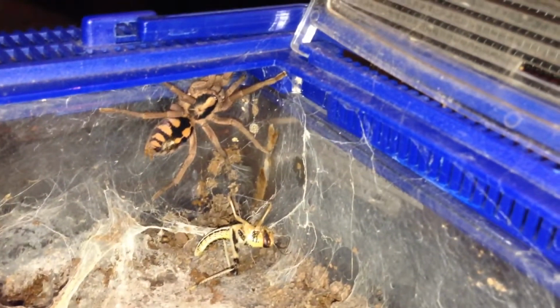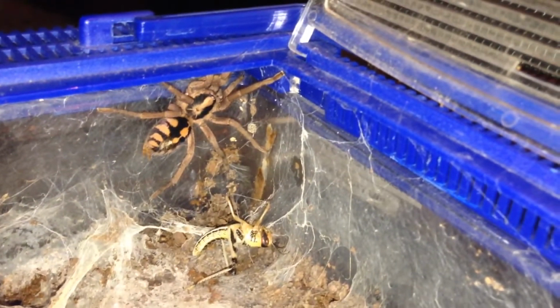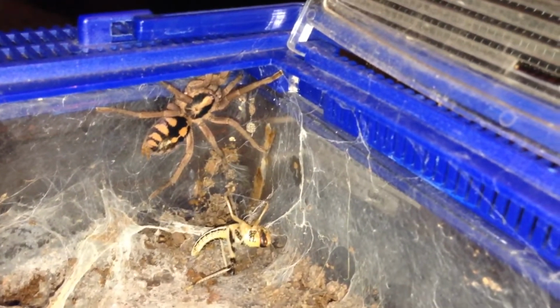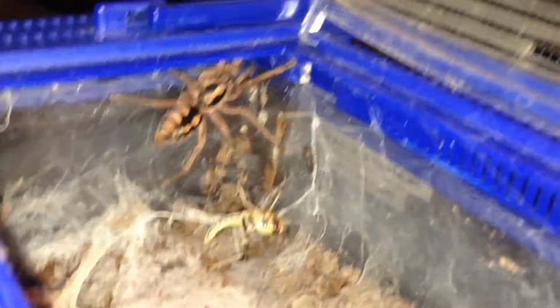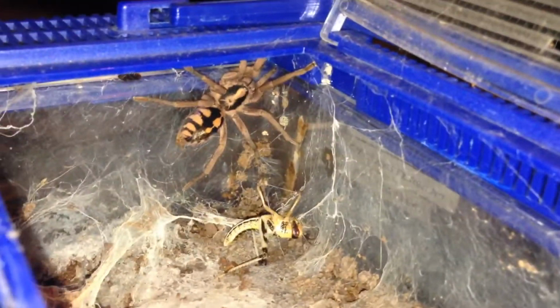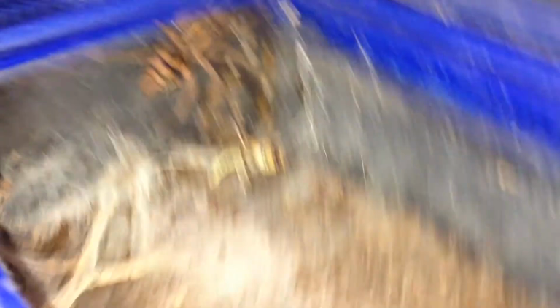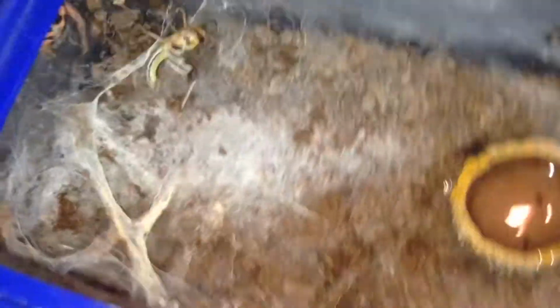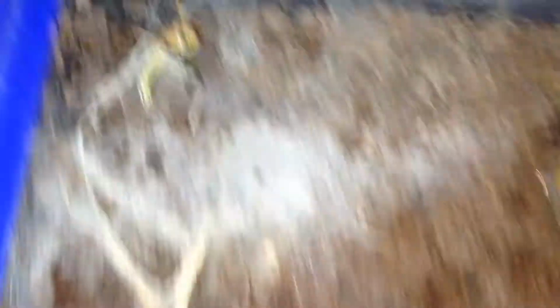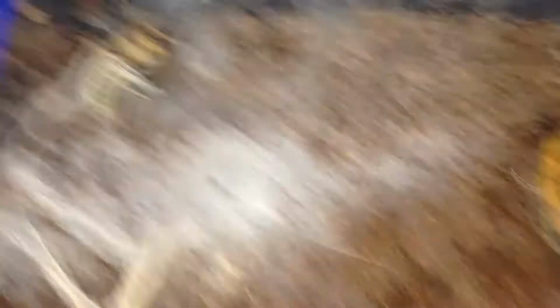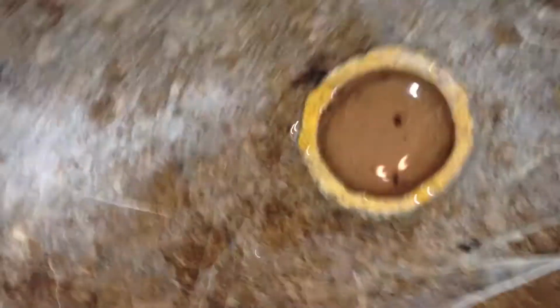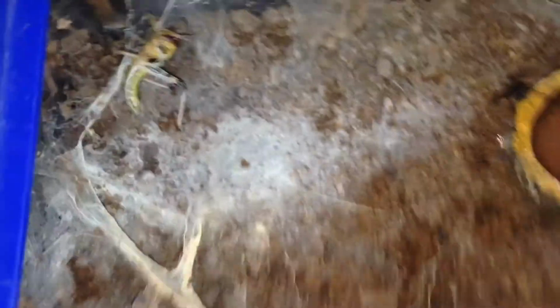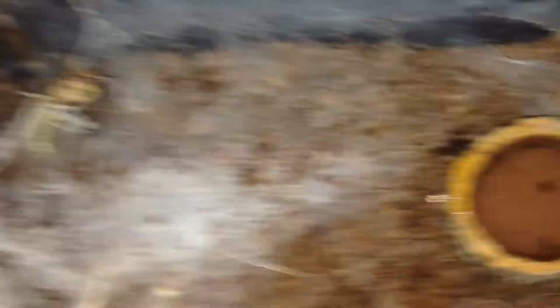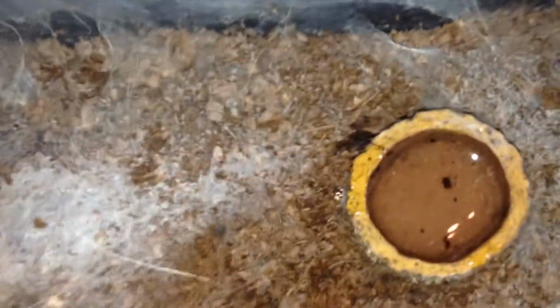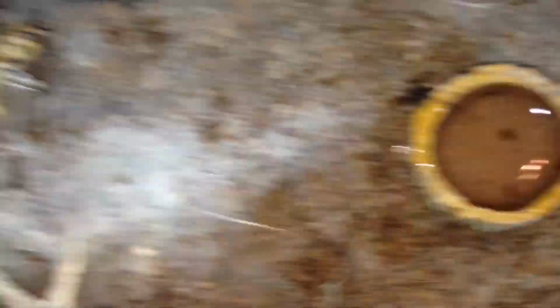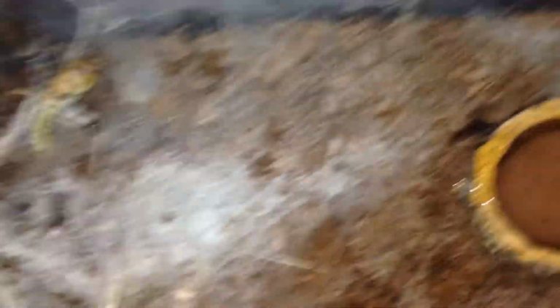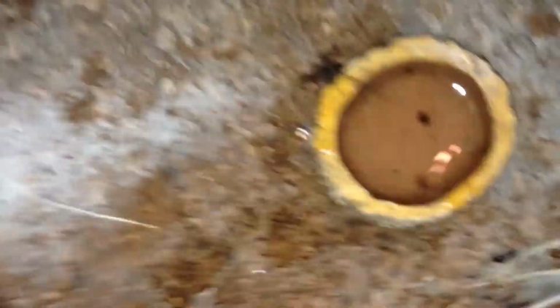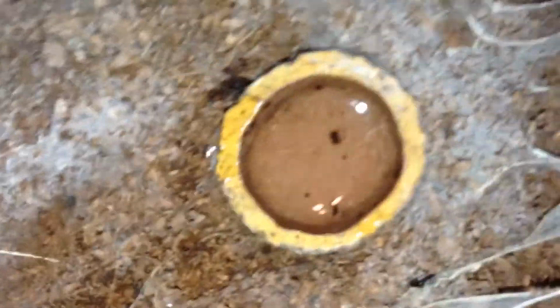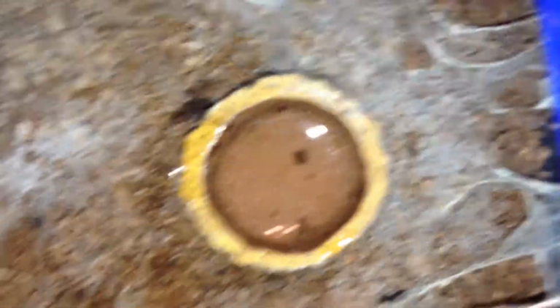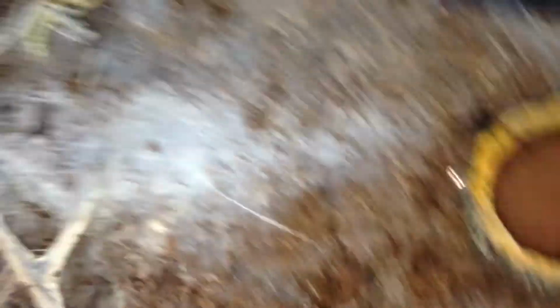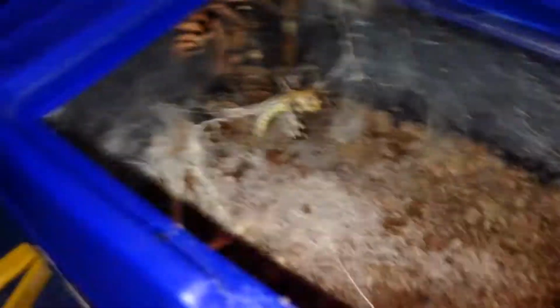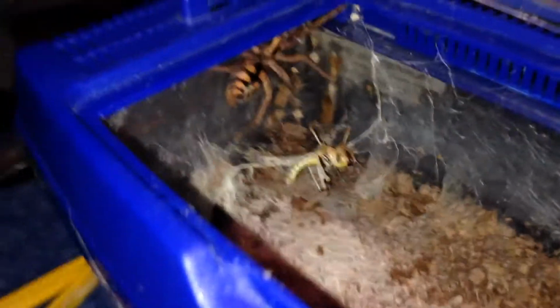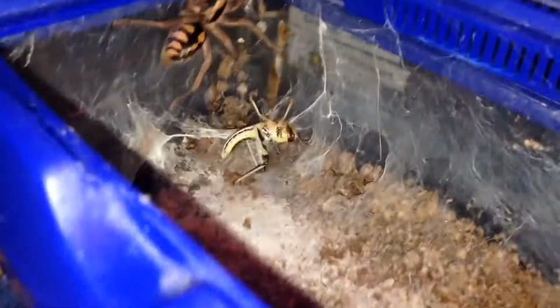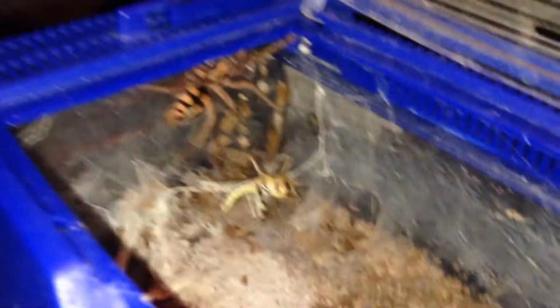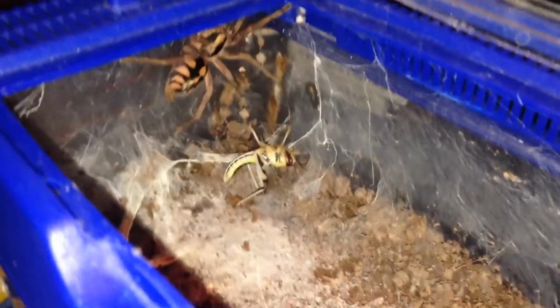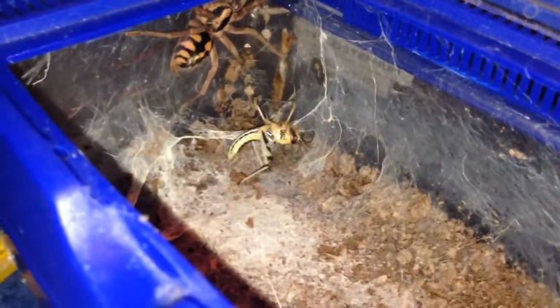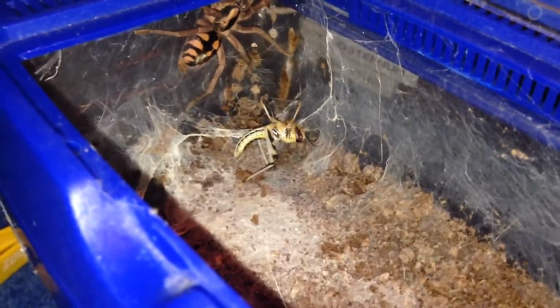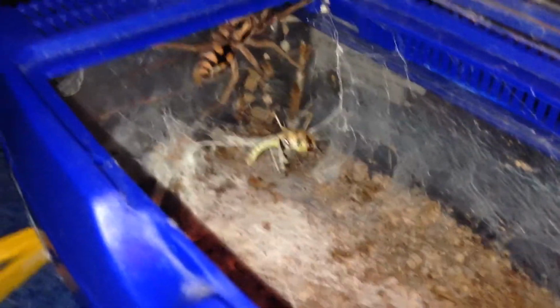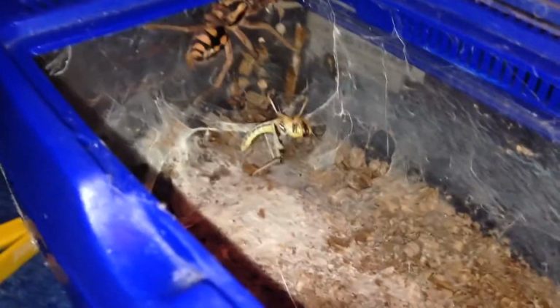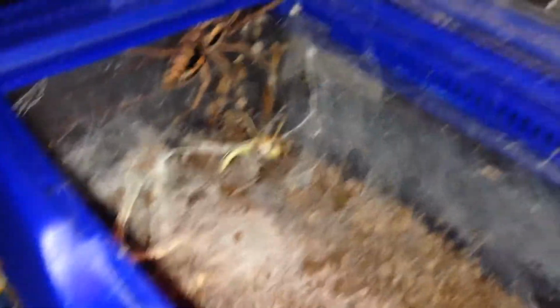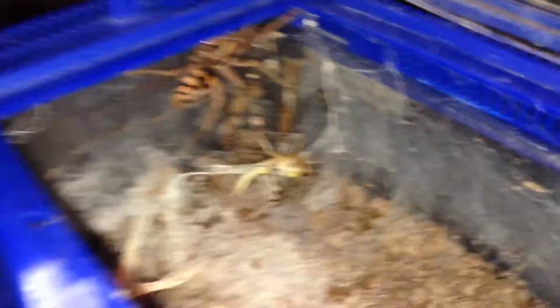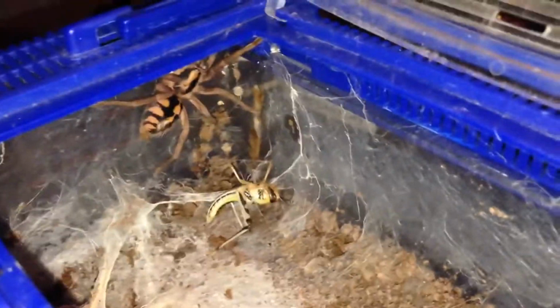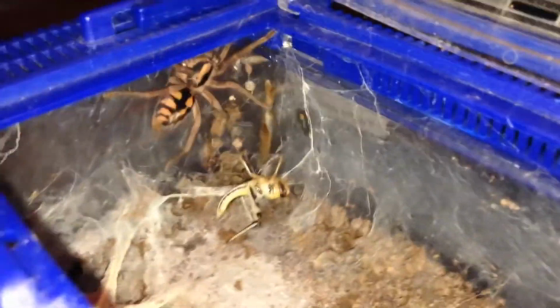Just a bit of a random video, but as you can see the substrate isn't wet — it gets dampened a tiny bit every so often. It just won't burrow; it just prefers to be an arboreal. I'm not complaining because it's out all the time — it's a gorgeous species.